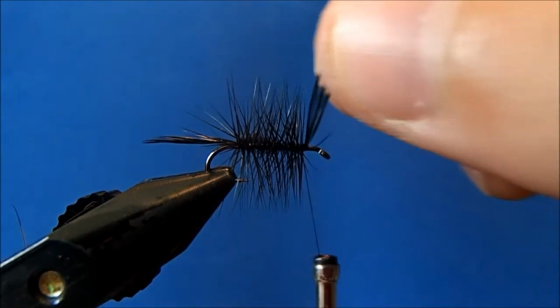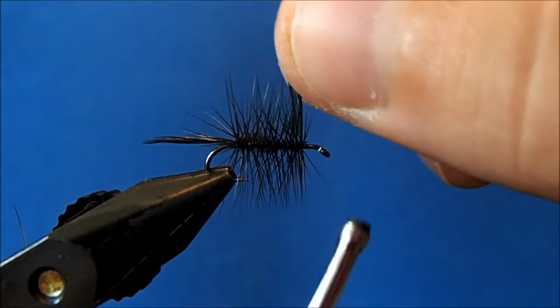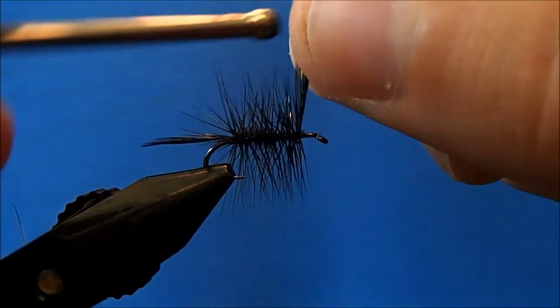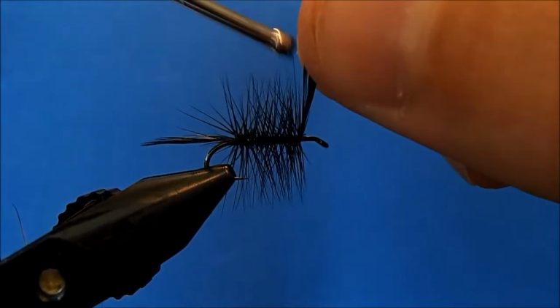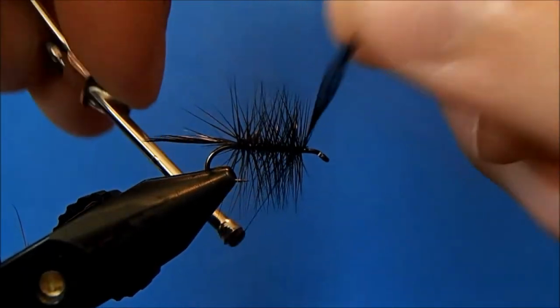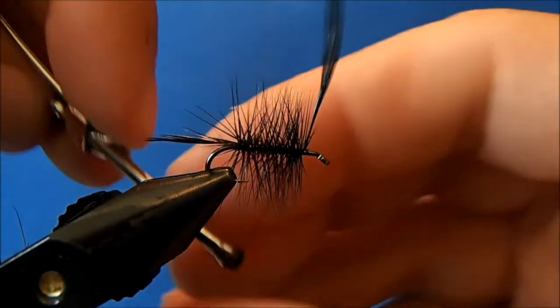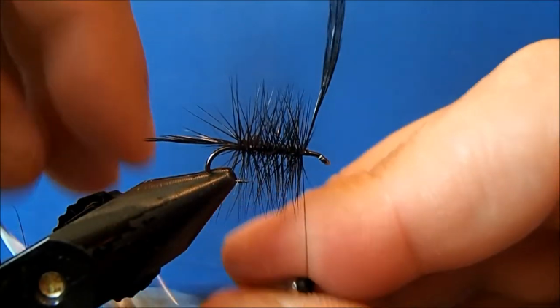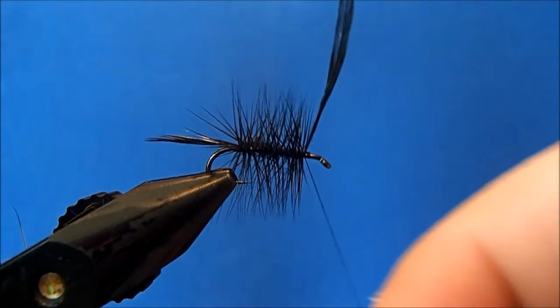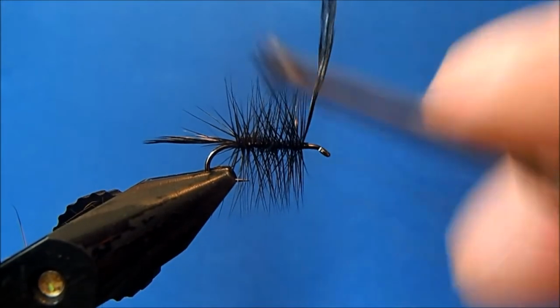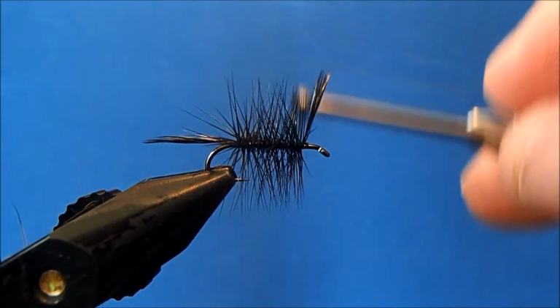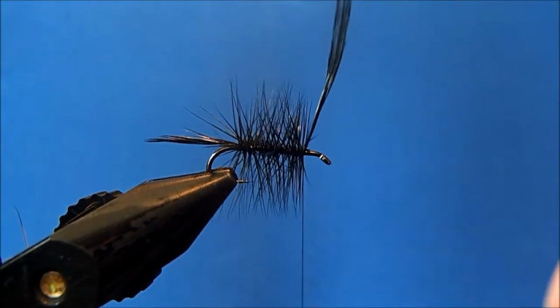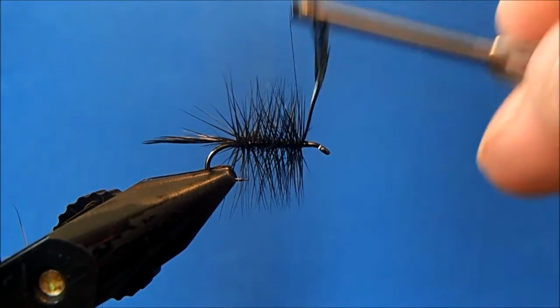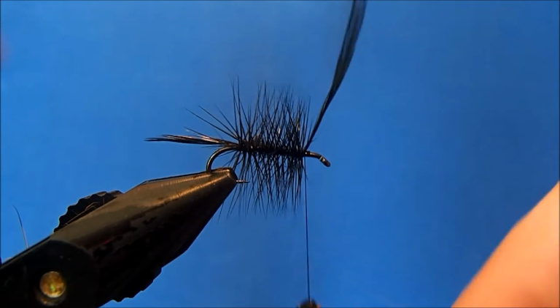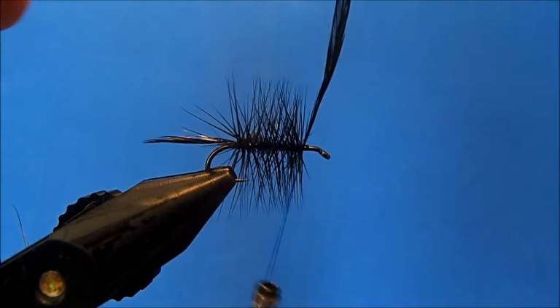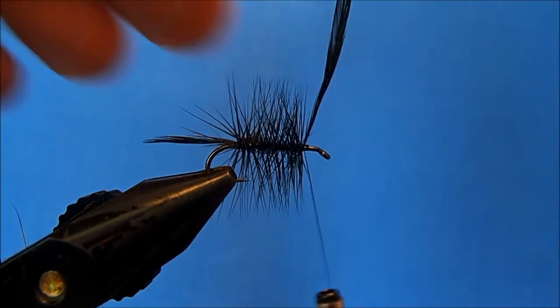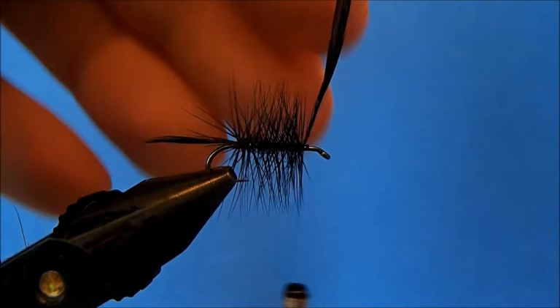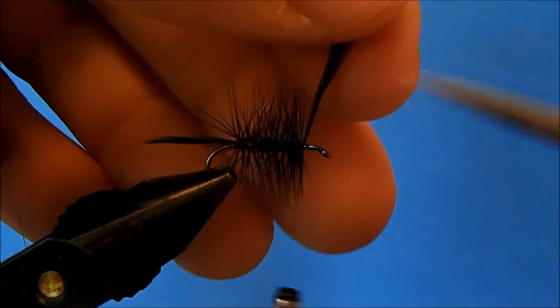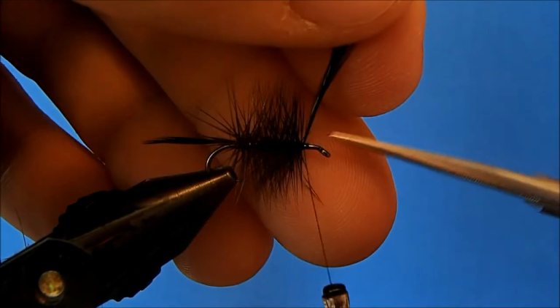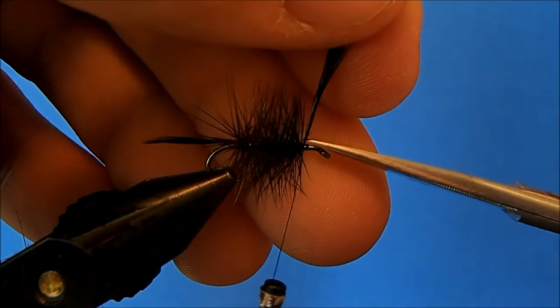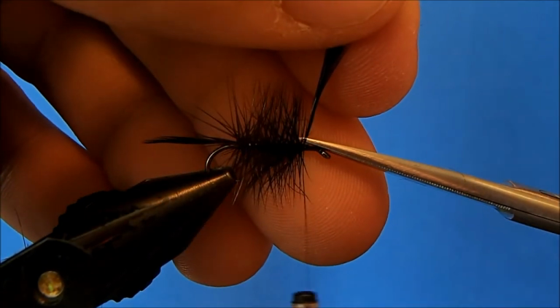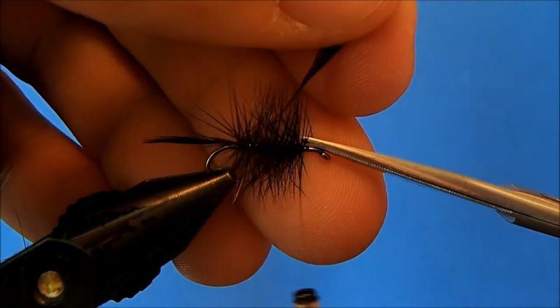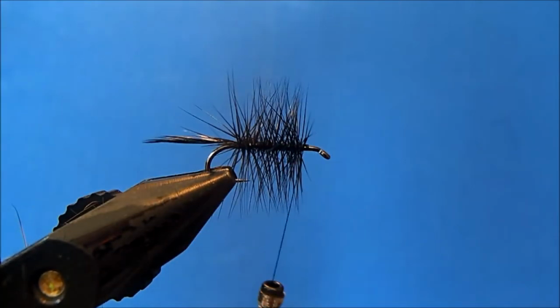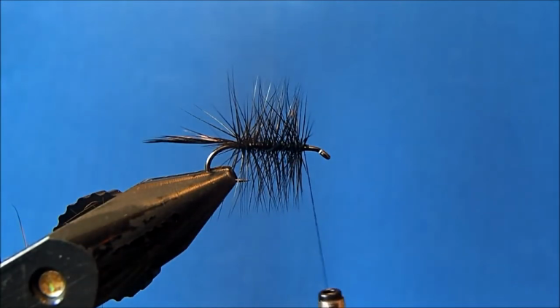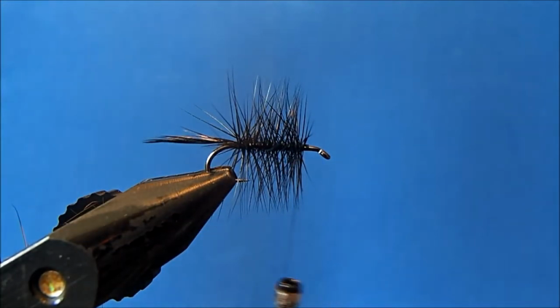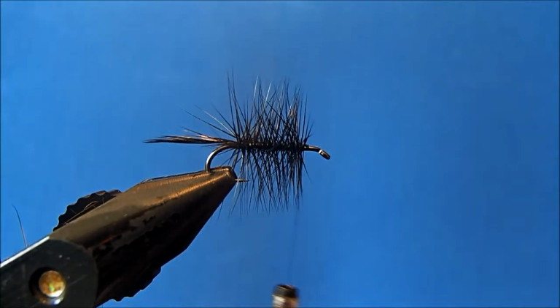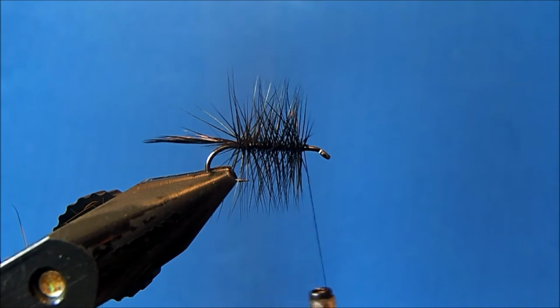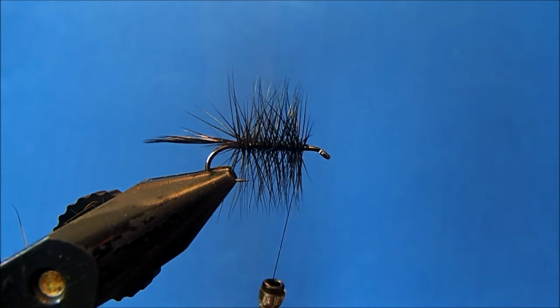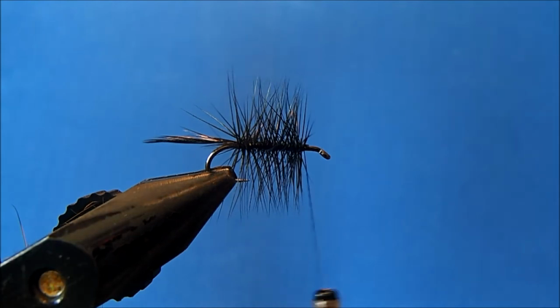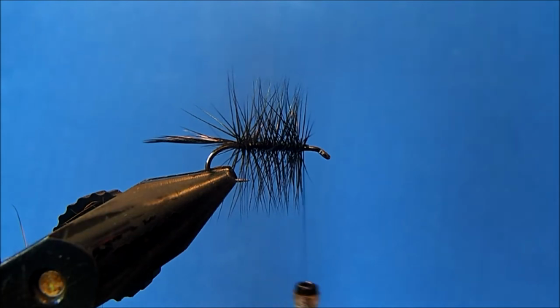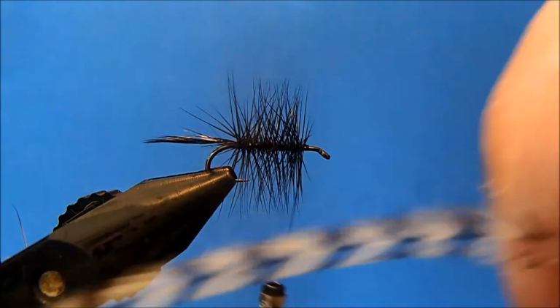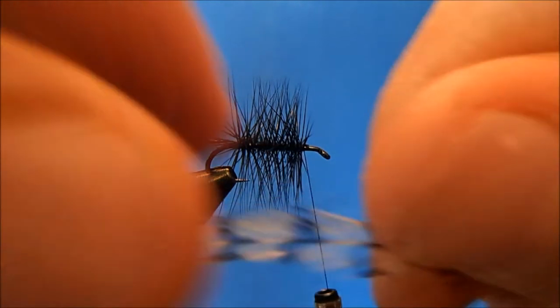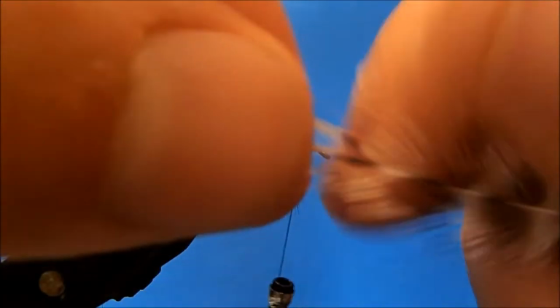When I get to the place where I want my thorax to start, I'll tie it off and clip it. Then I can come back in with my grizzly hackle and just kind of repeat the process.